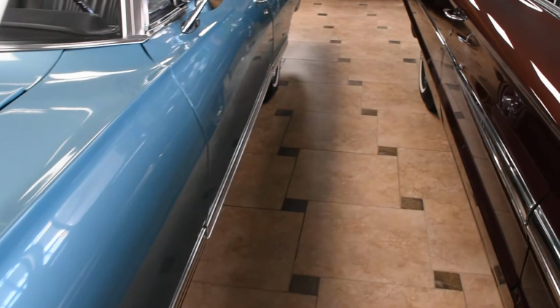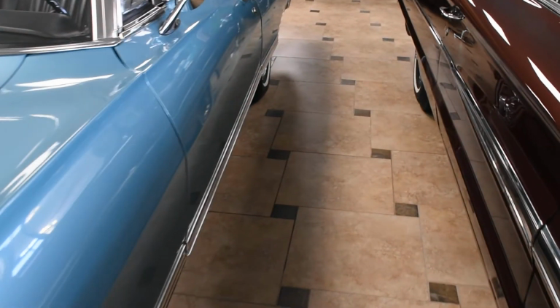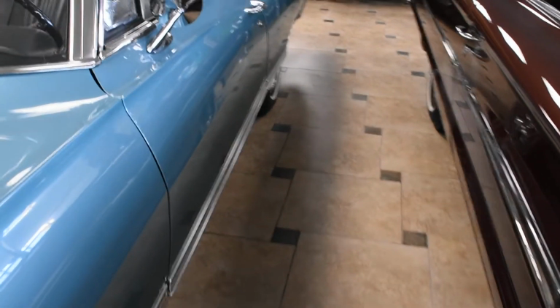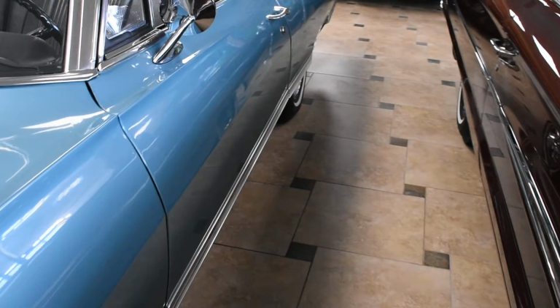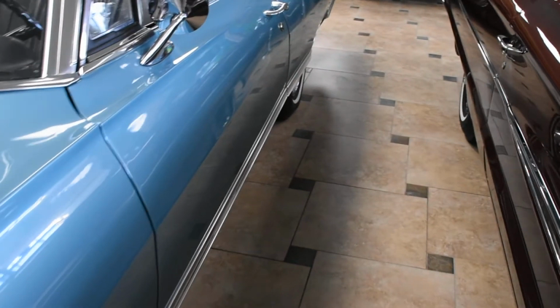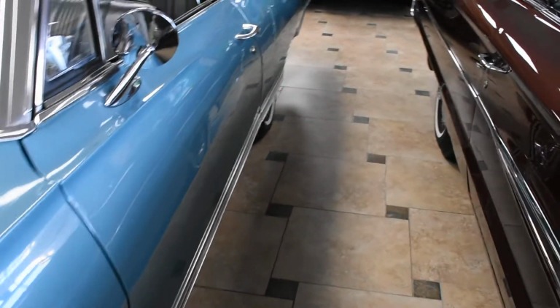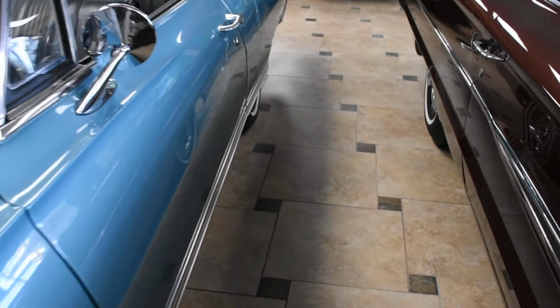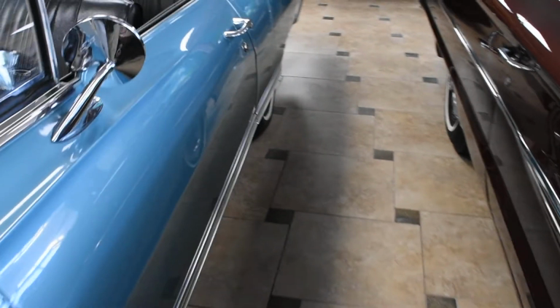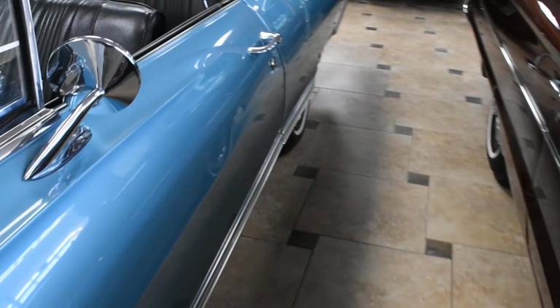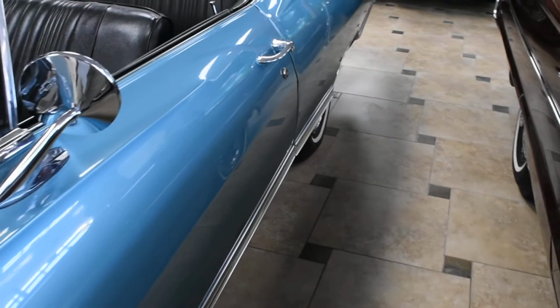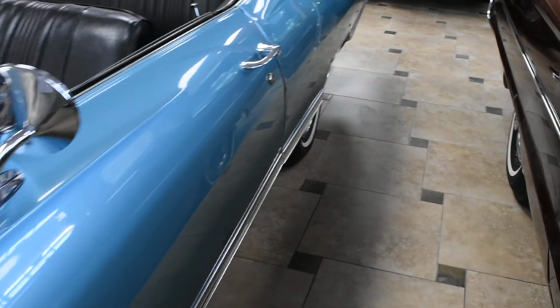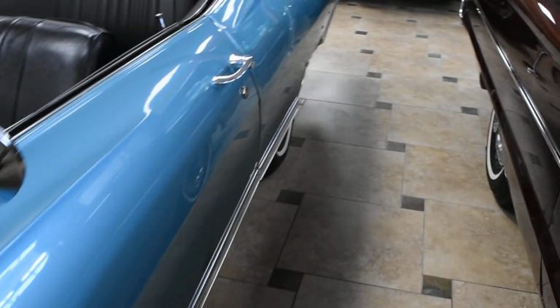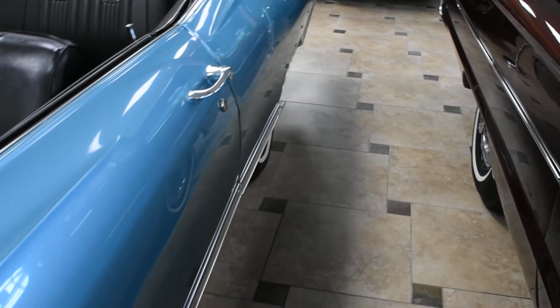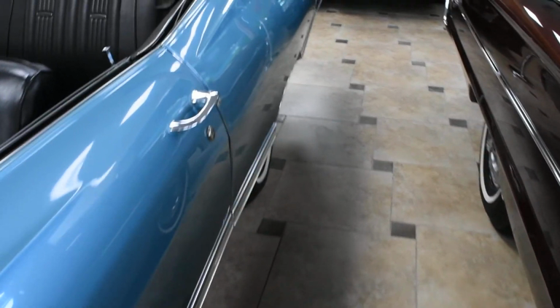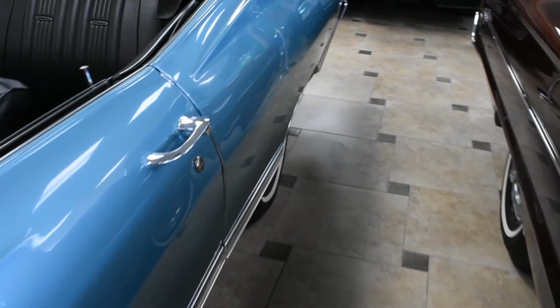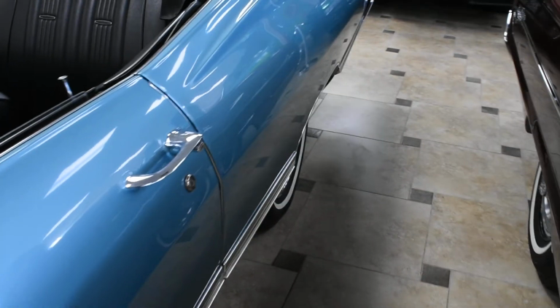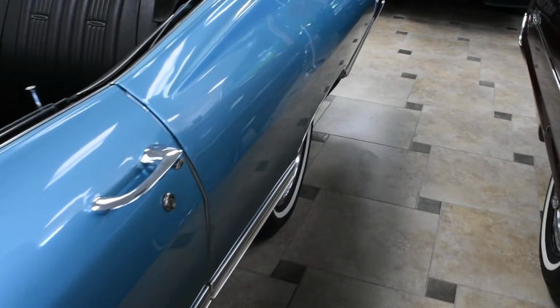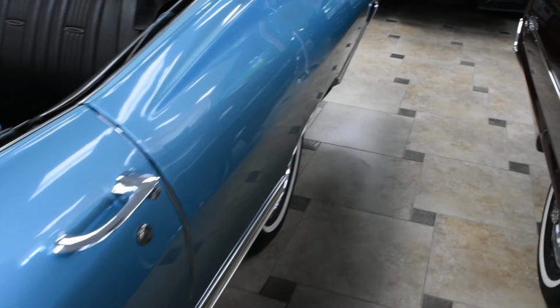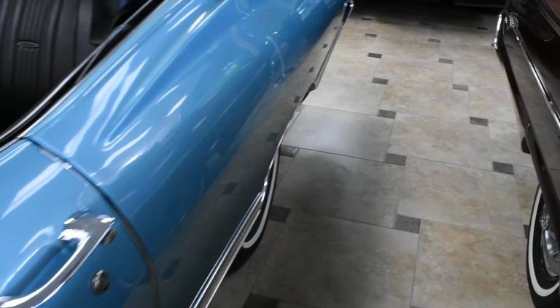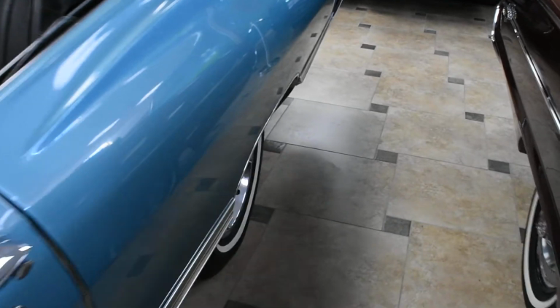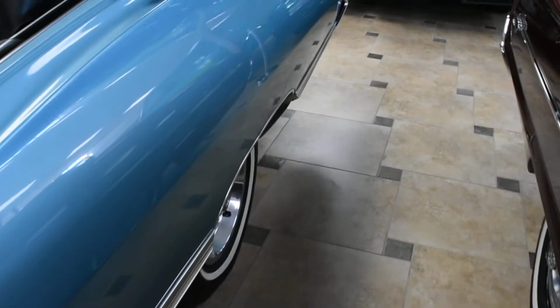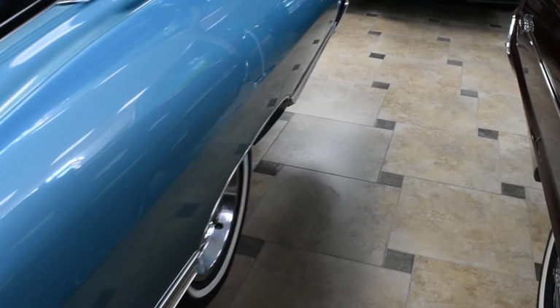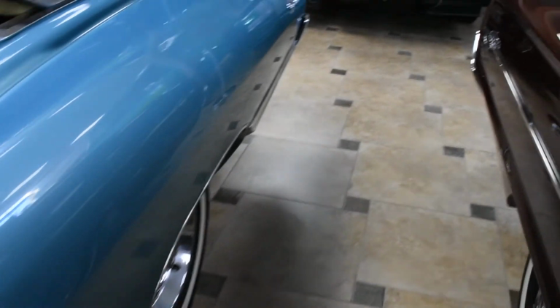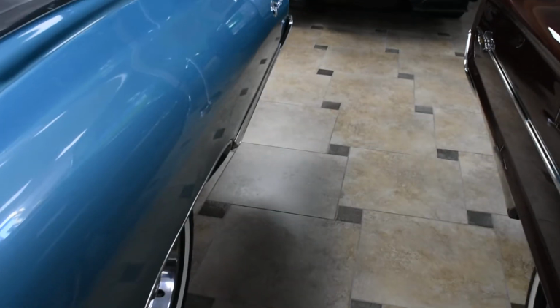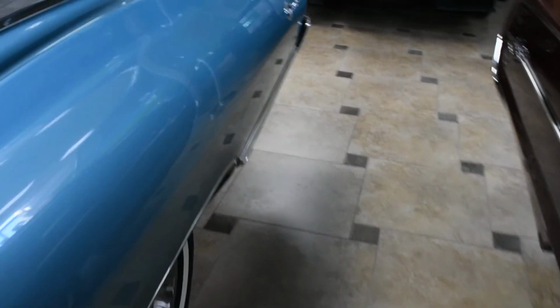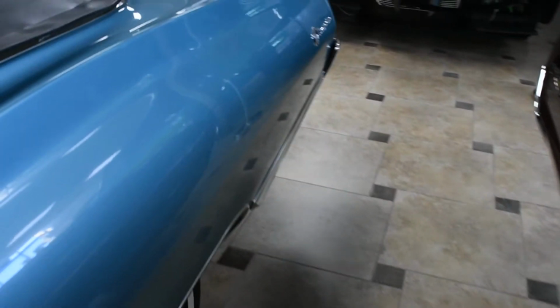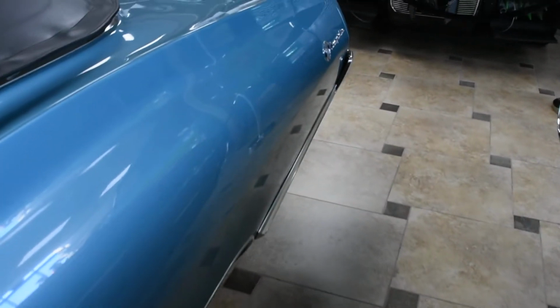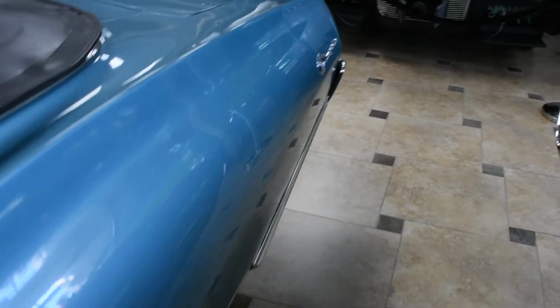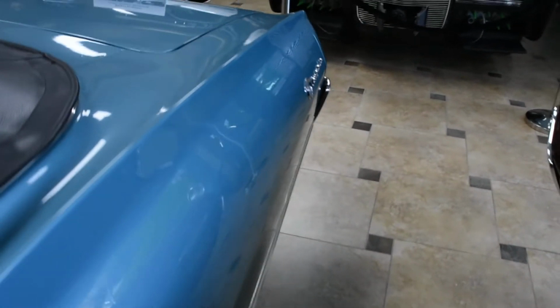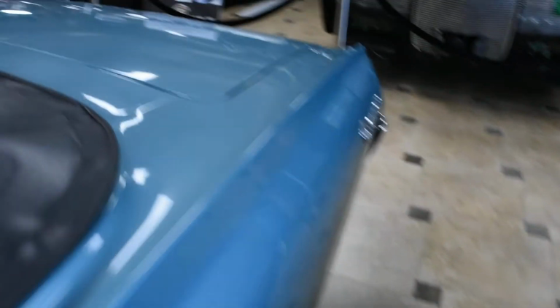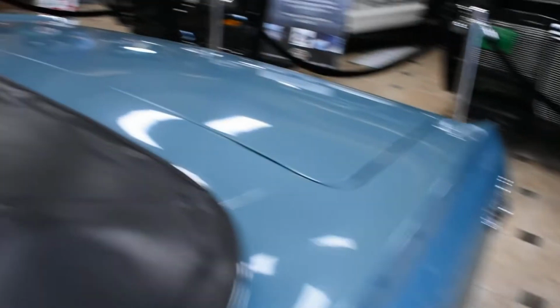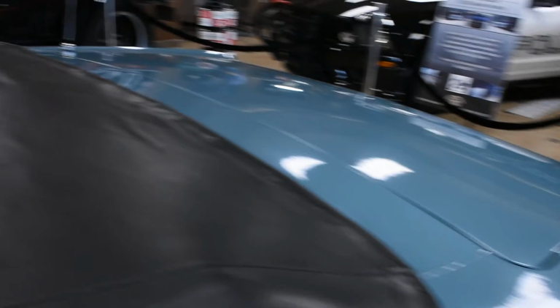You can see how smooth the bodywork is as well. Panel fit is really nice — just an amazing car overall.